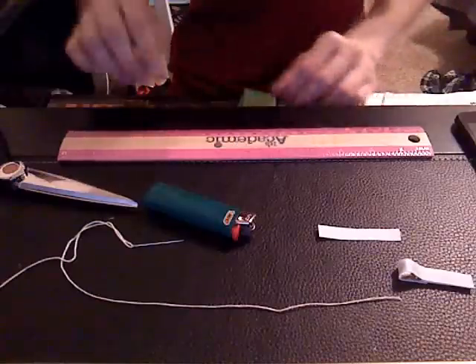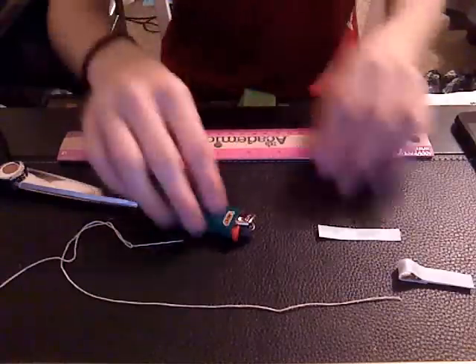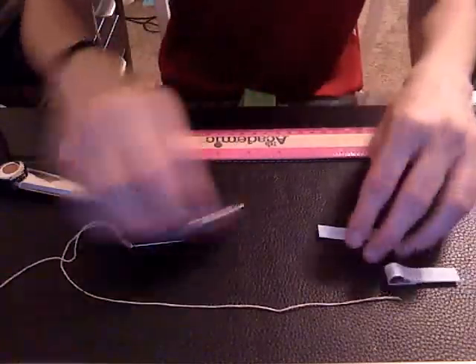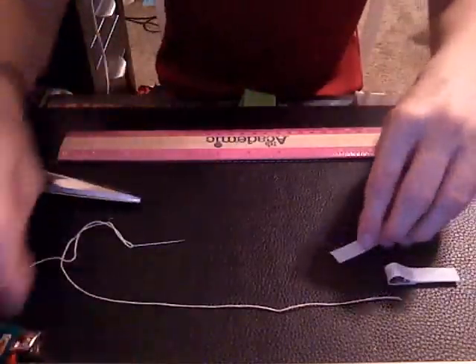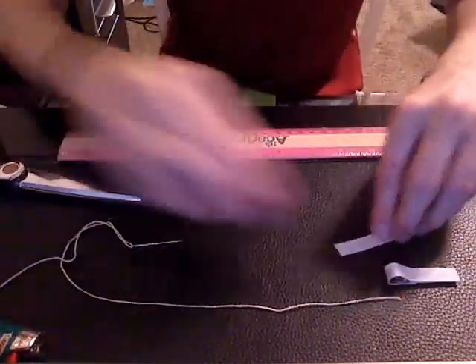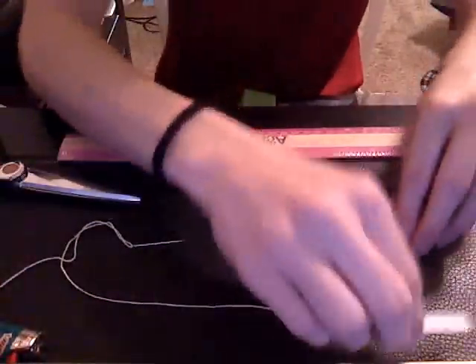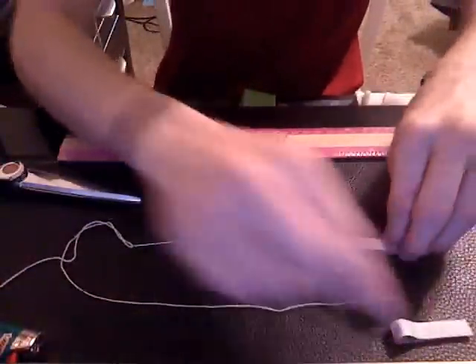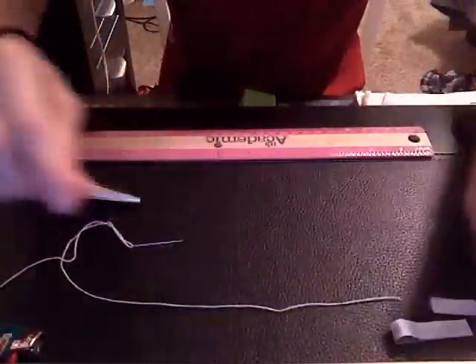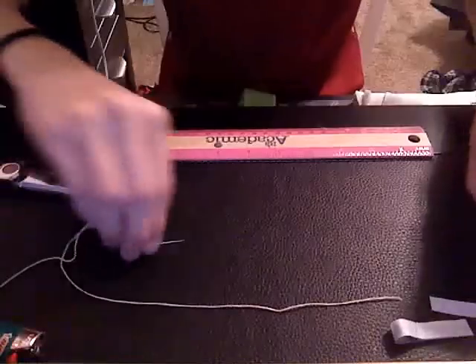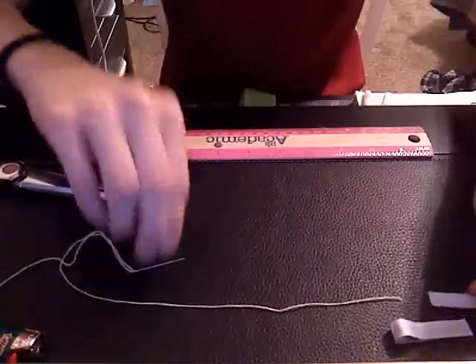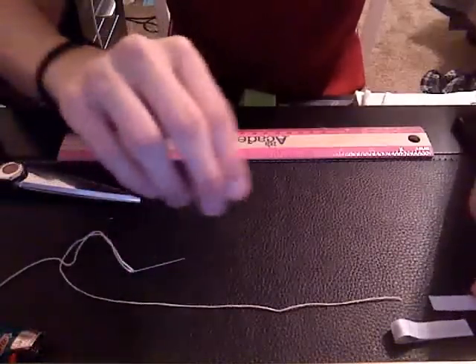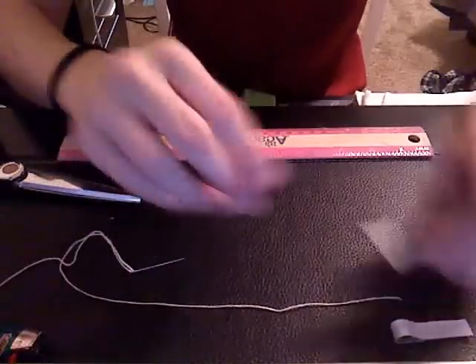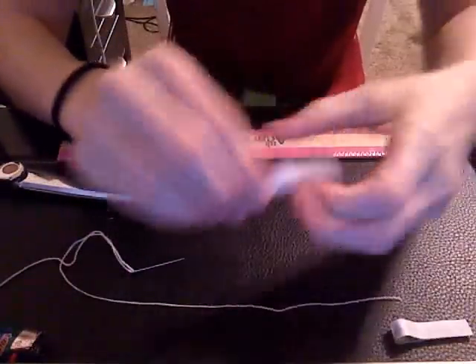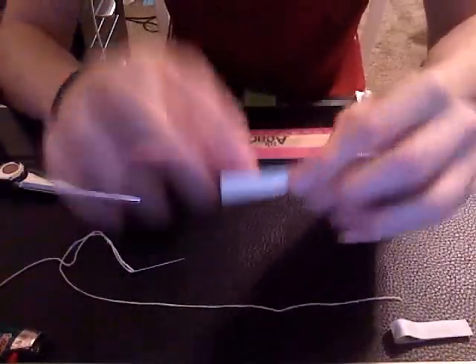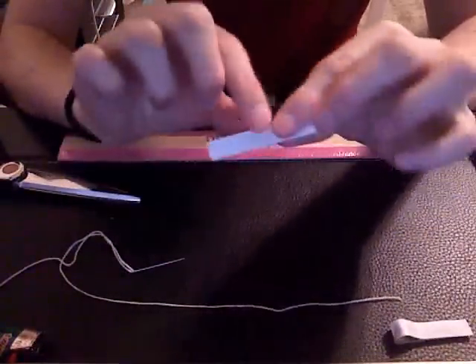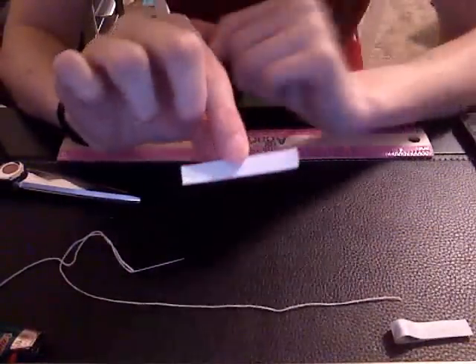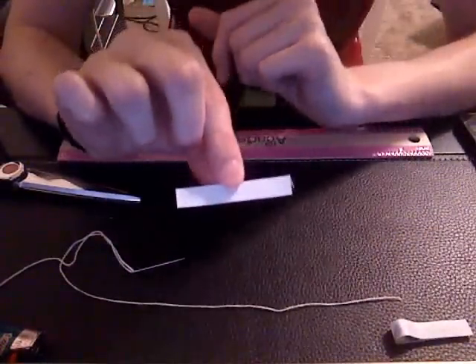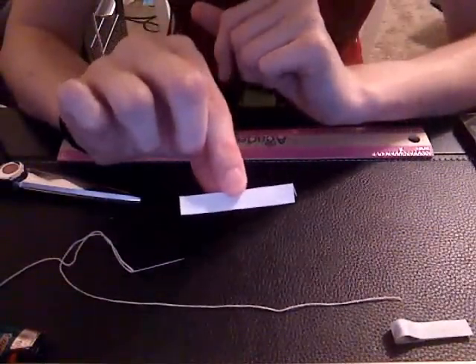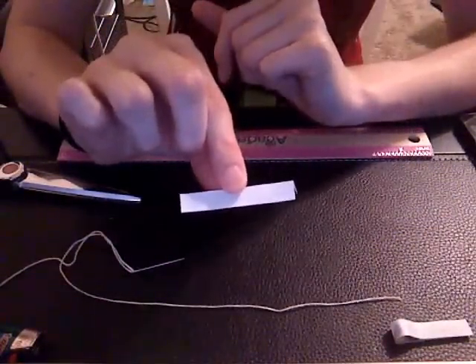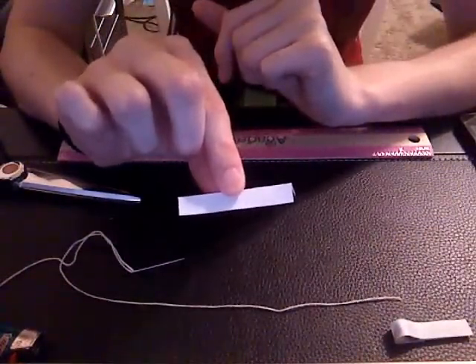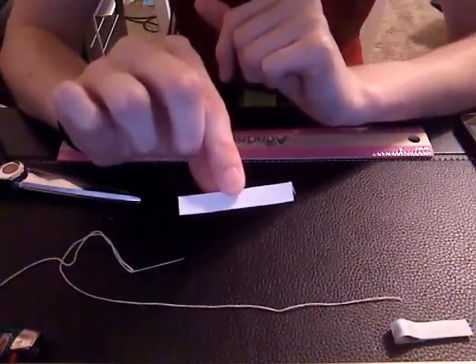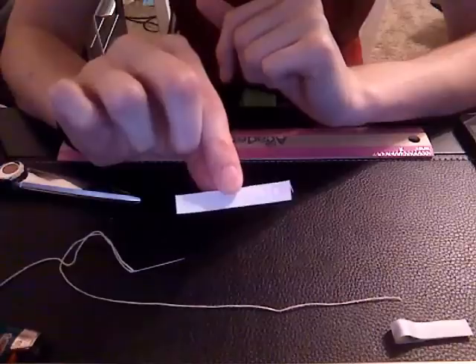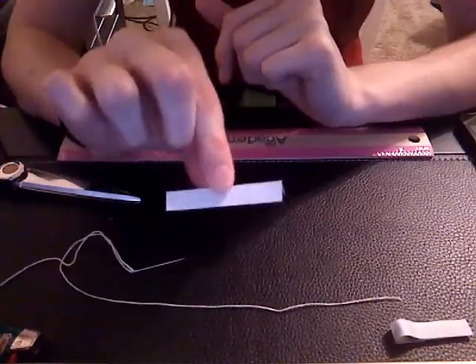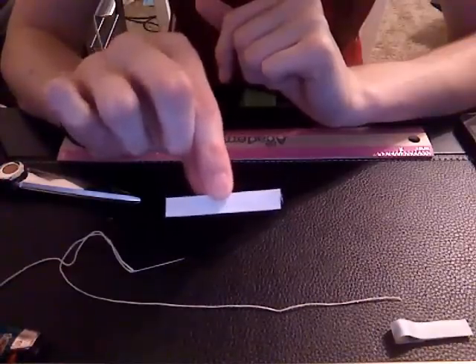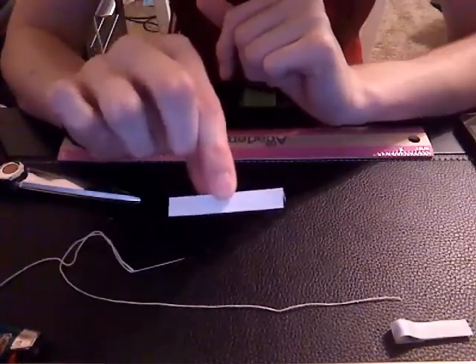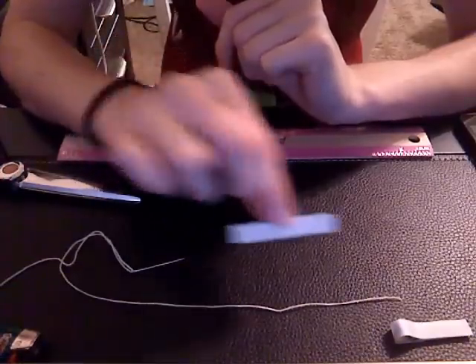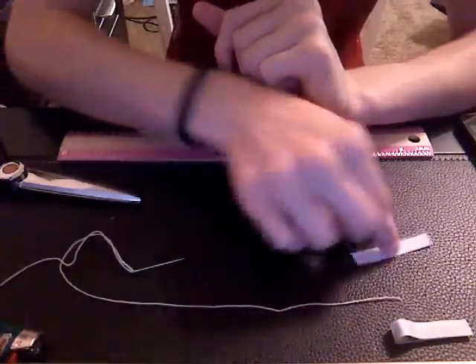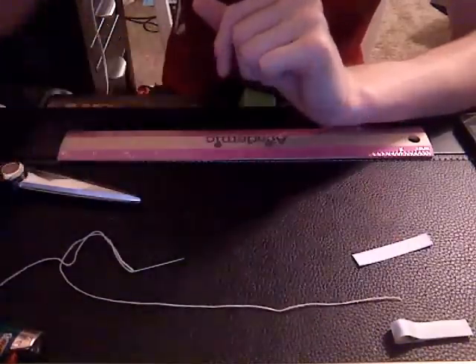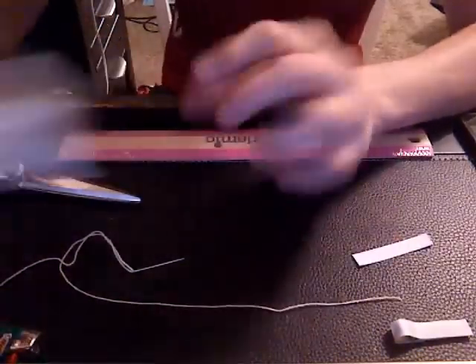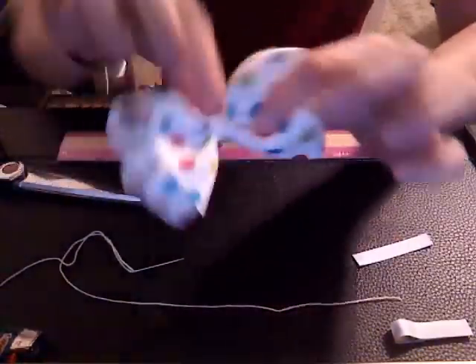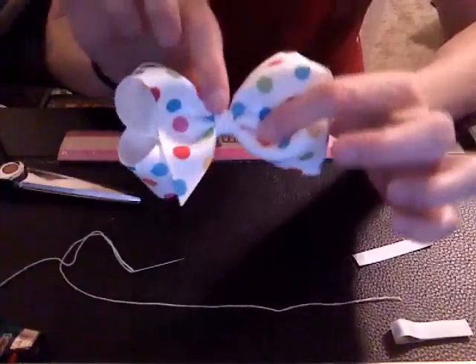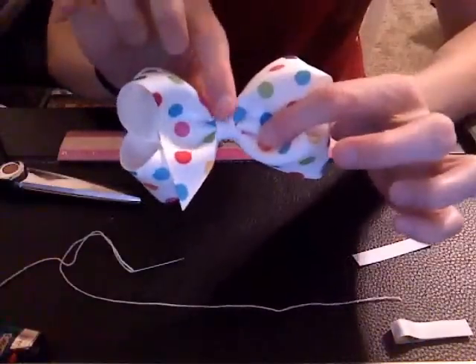So let's get started. You're also going to need two inches of the three-eighths inch wide ribbon for the center piece here.